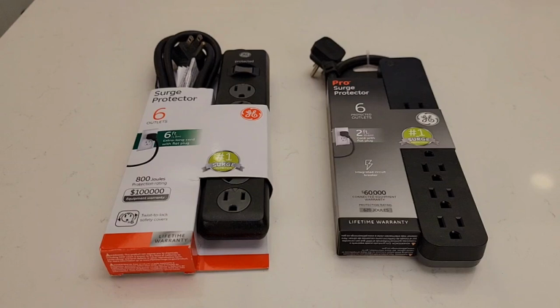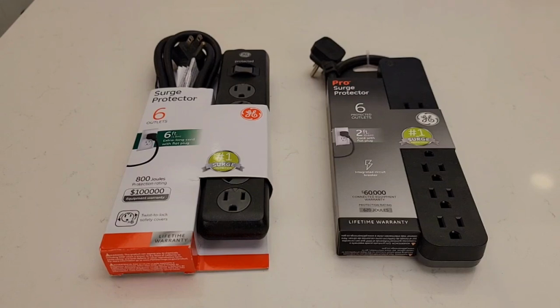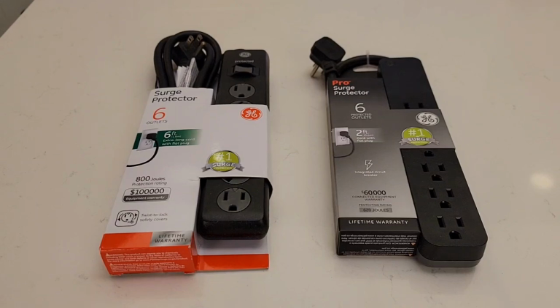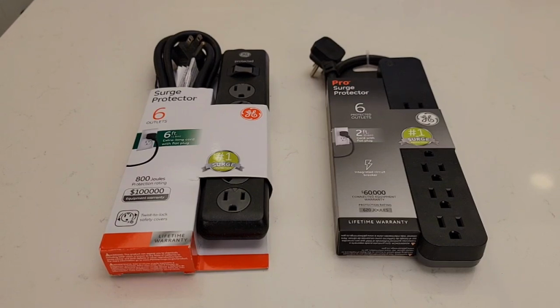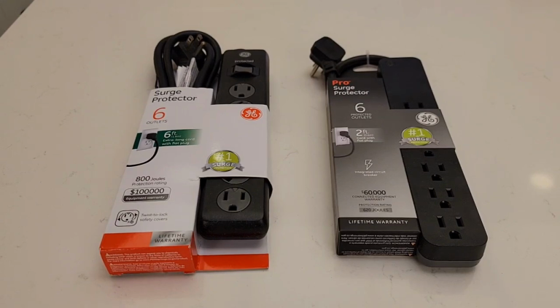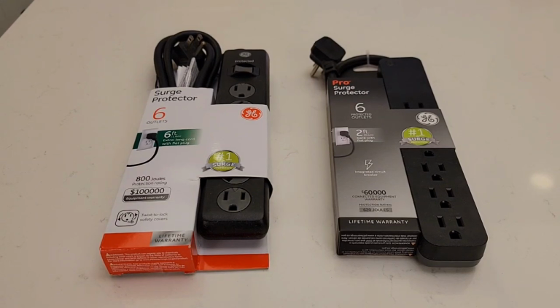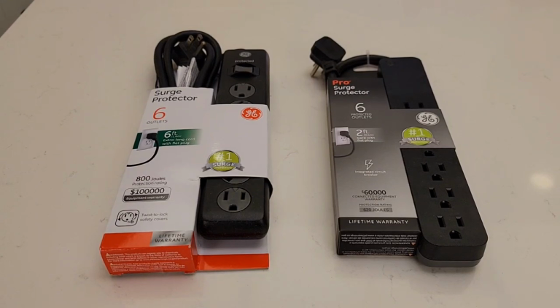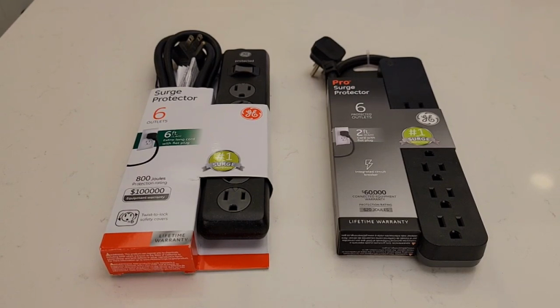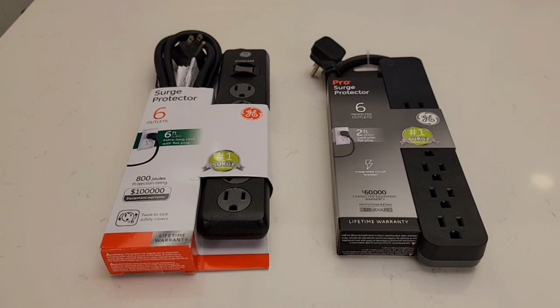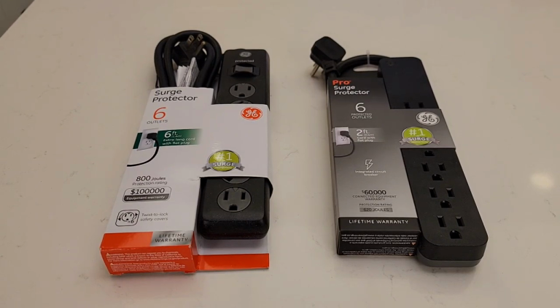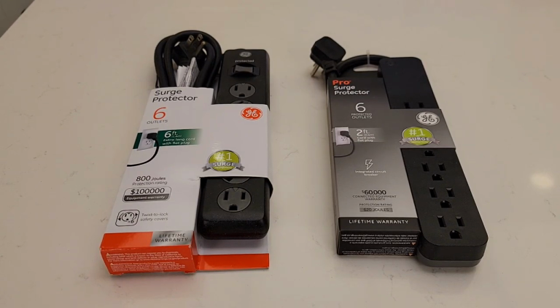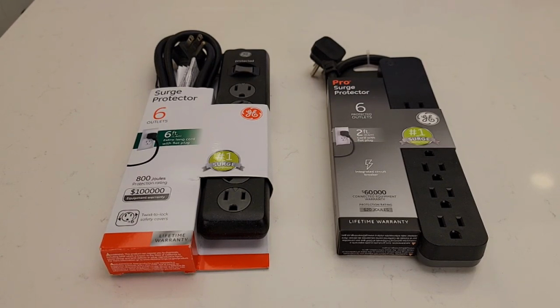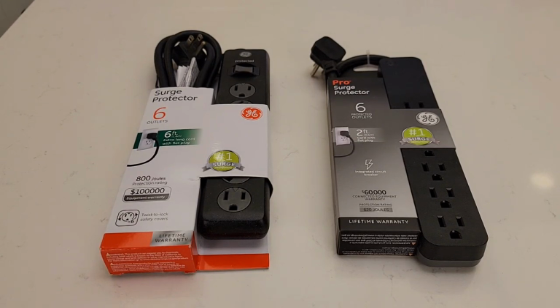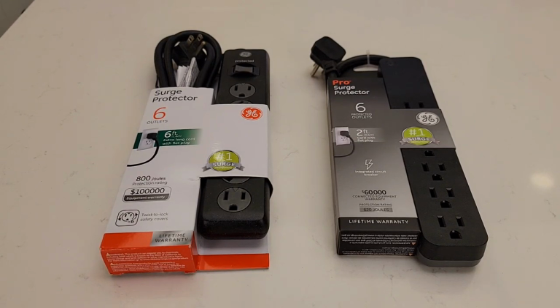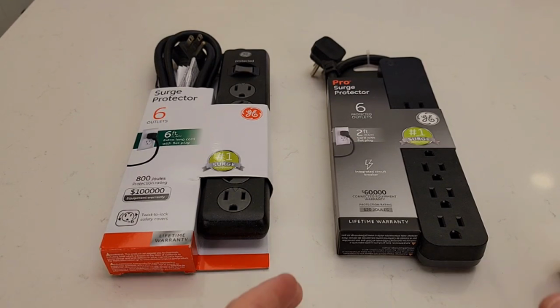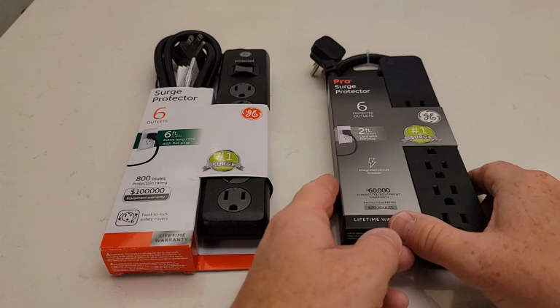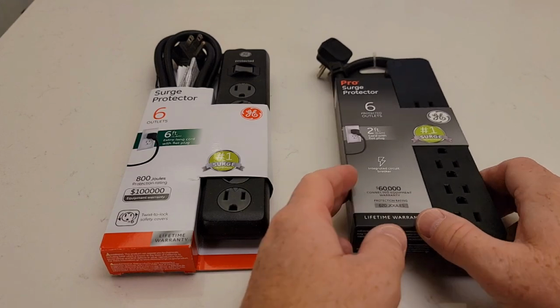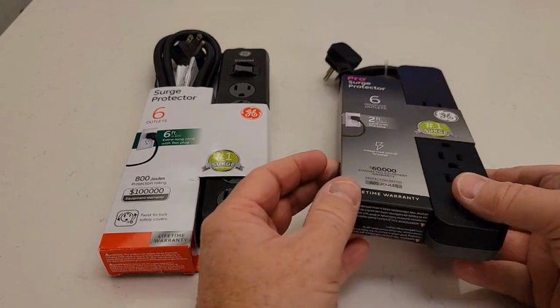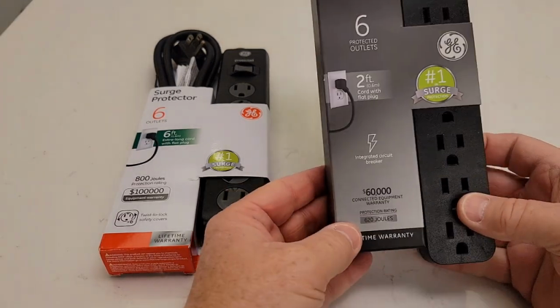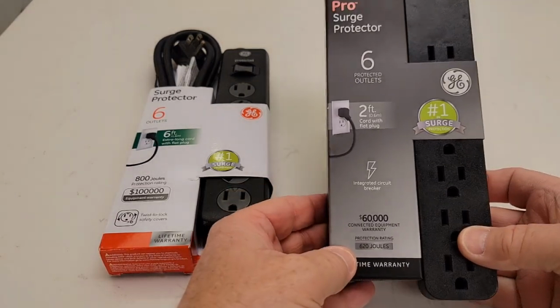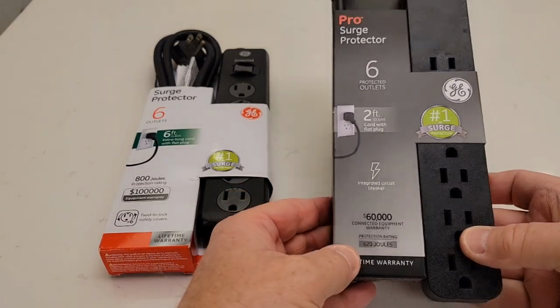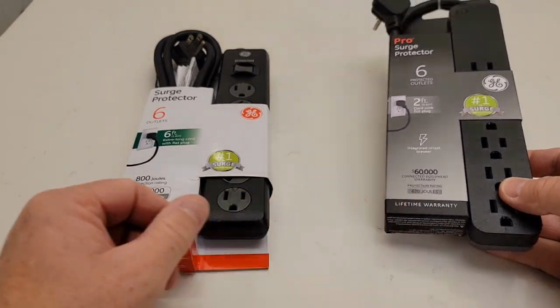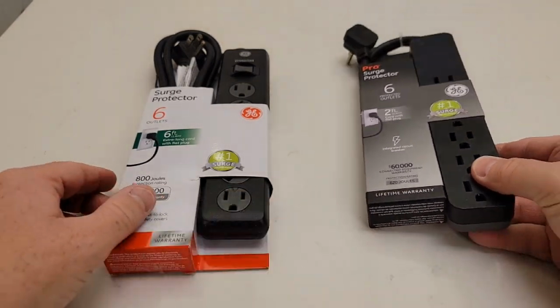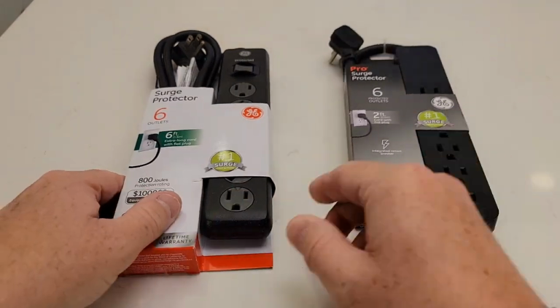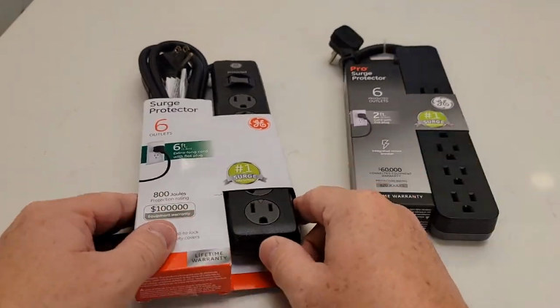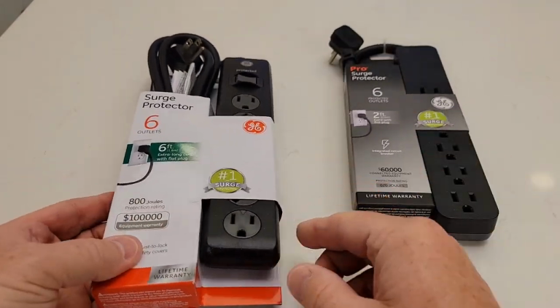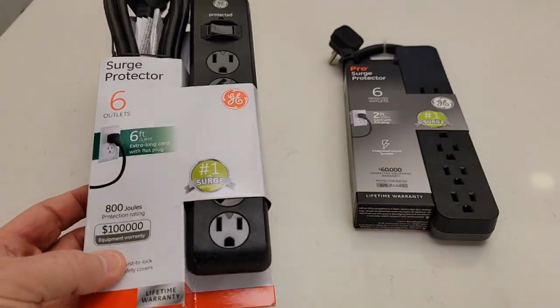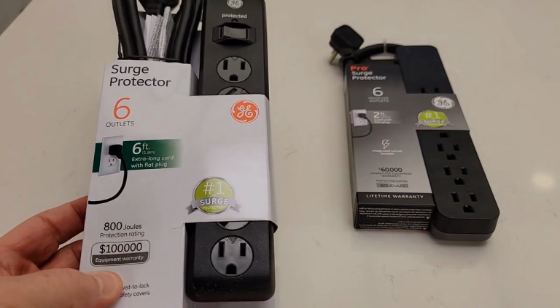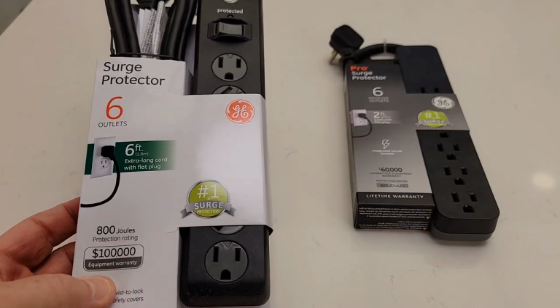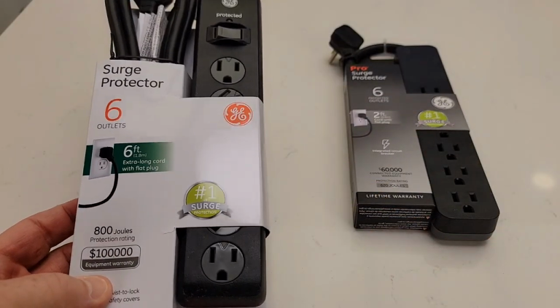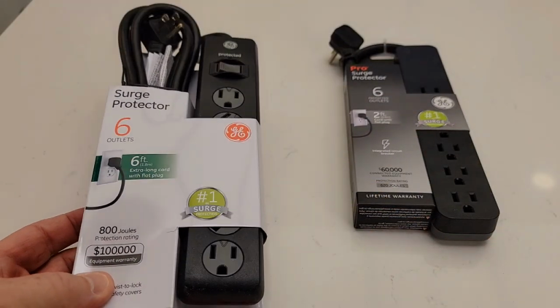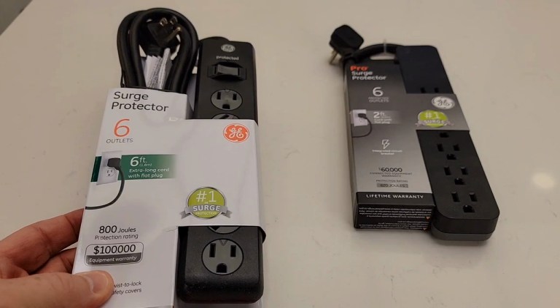Hello everyone, this is Just a Dad. Today I'm going to do a comparison between these two GE surge protectors. On the right, this has only got a two-foot cord, and over here's got a six-foot cord, but let's open them up and see how they're different.